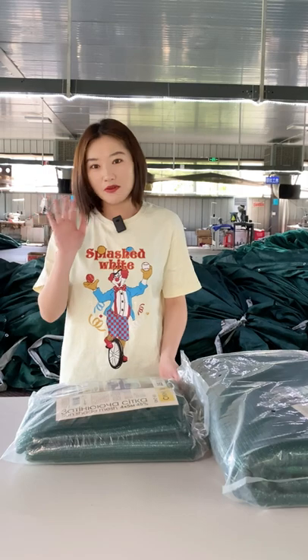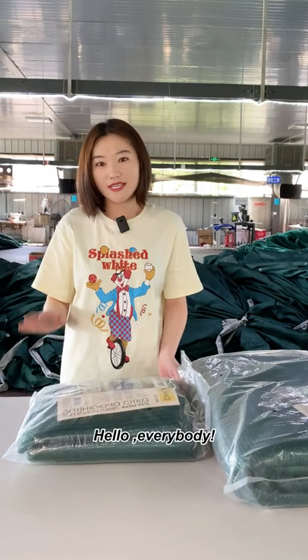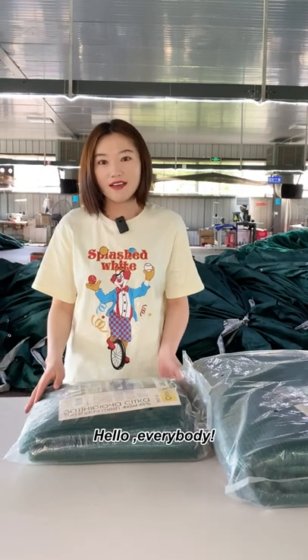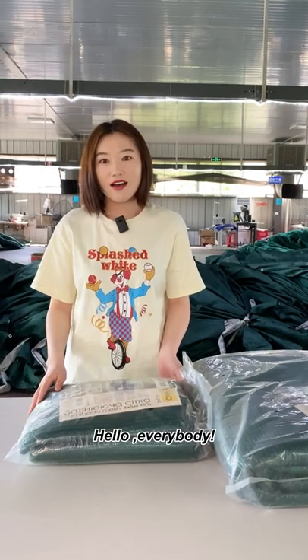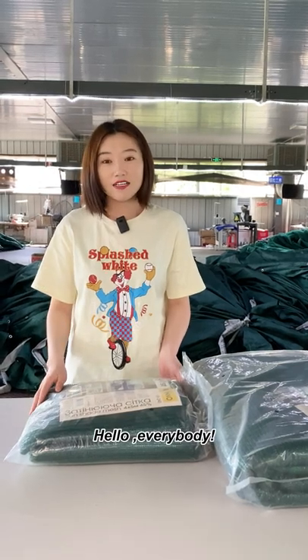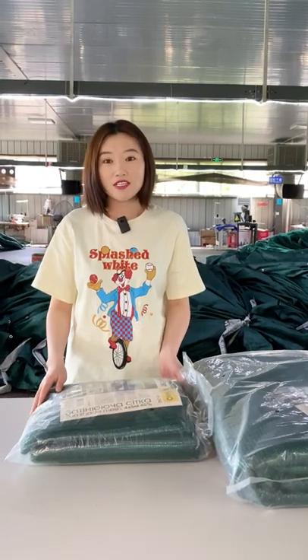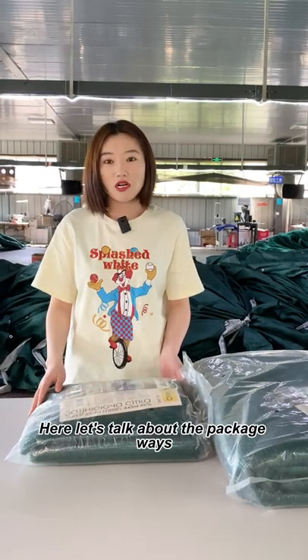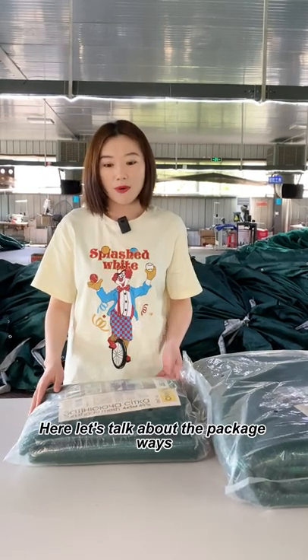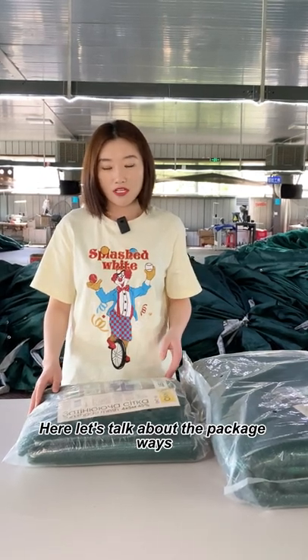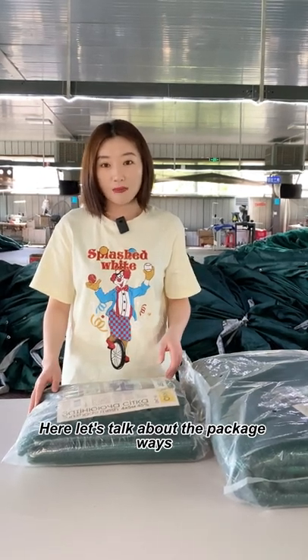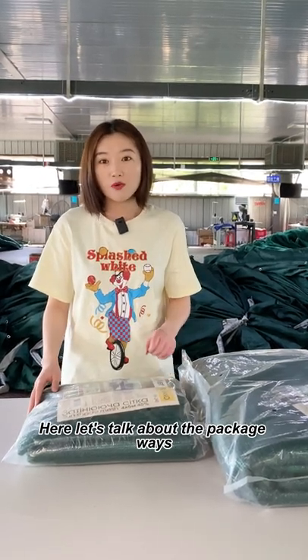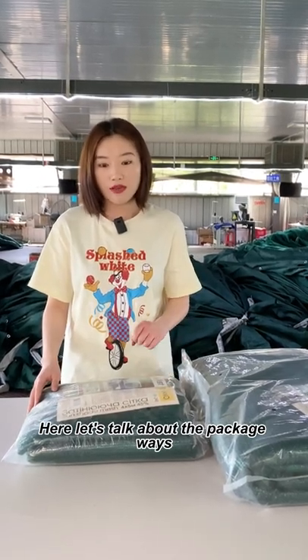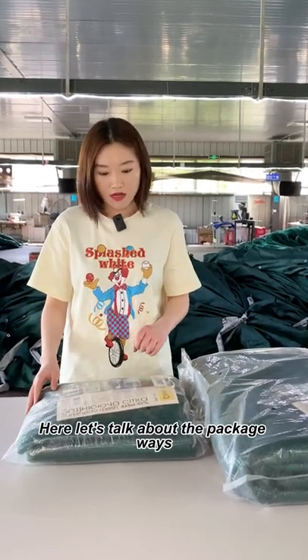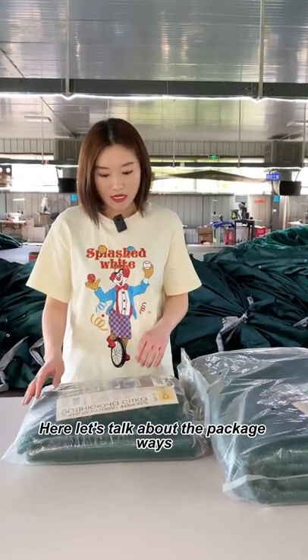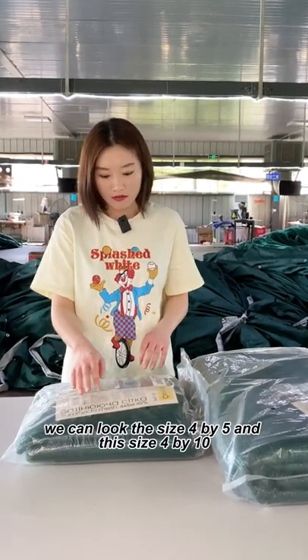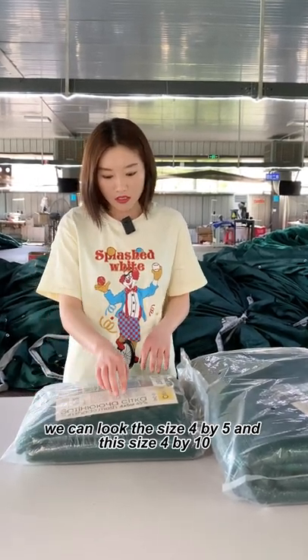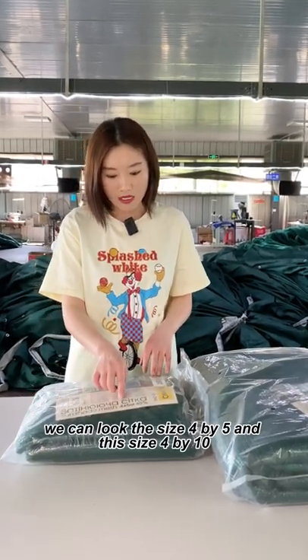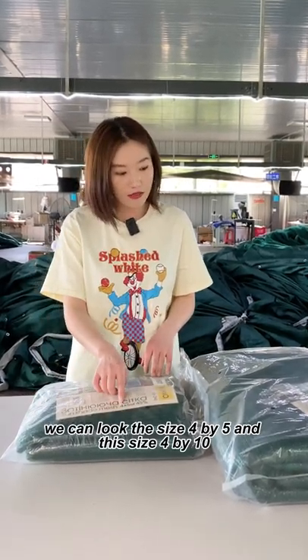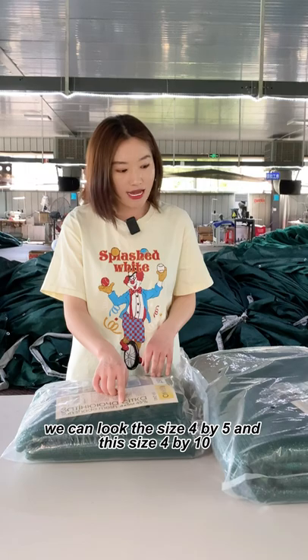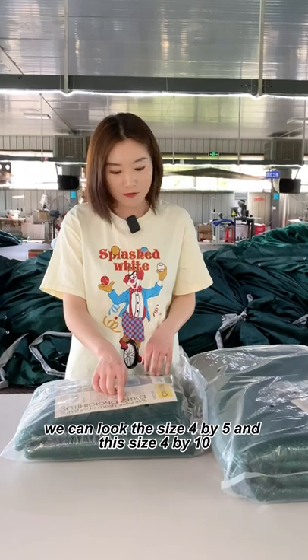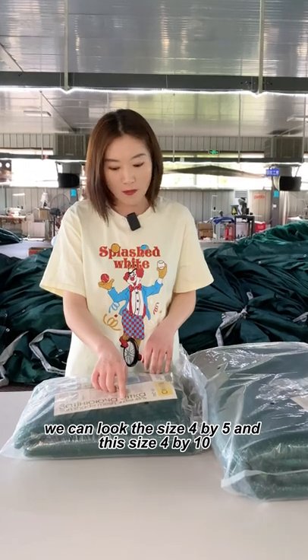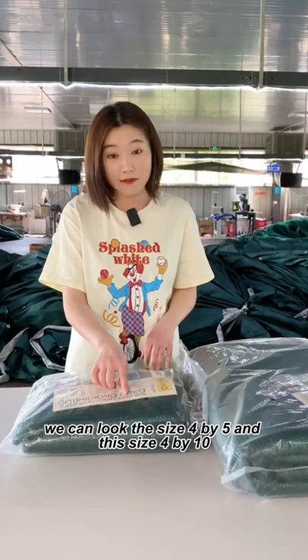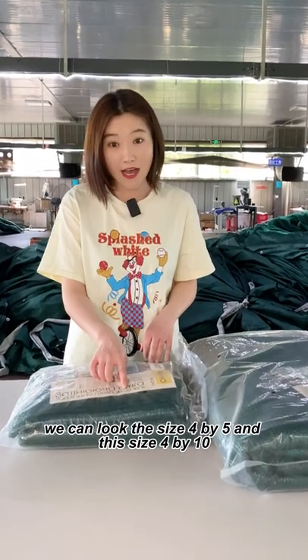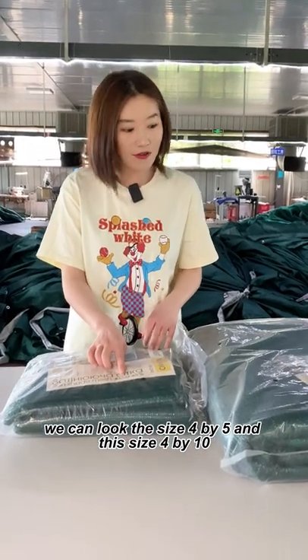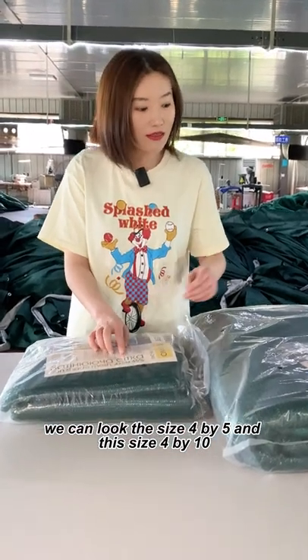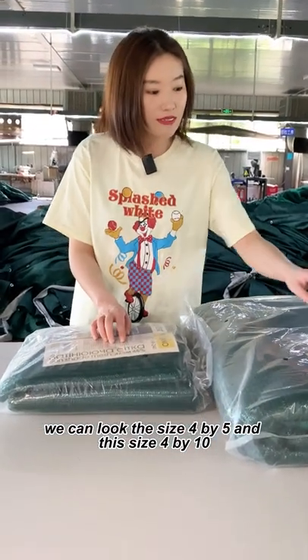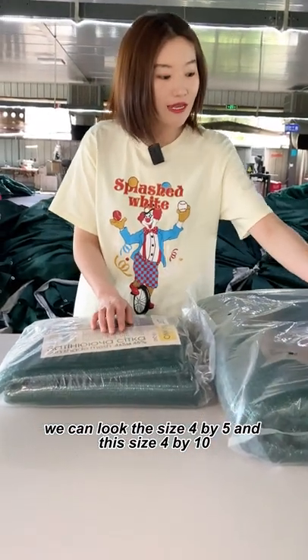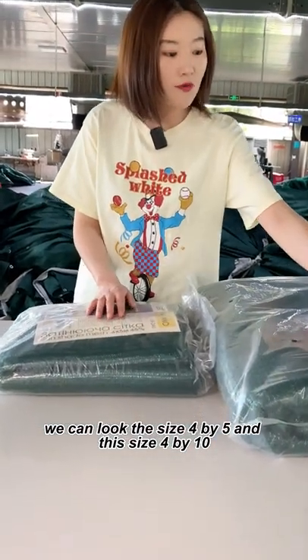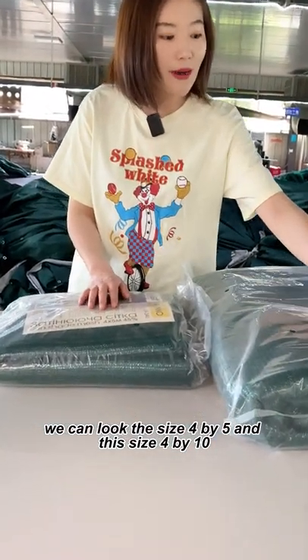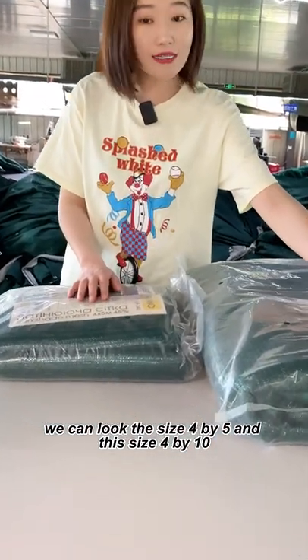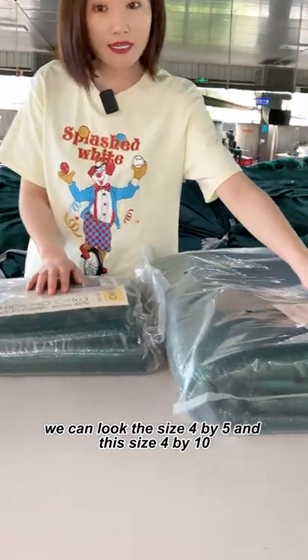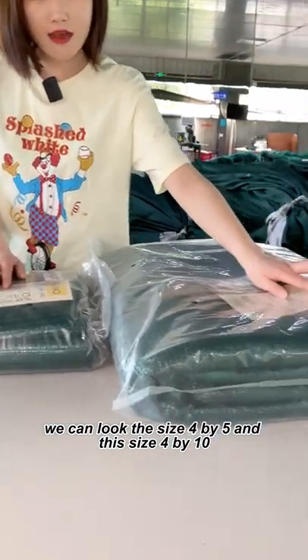Hello everybody, let's talk about the packing weight. We can look at the size 4 by 5 and this size 4 by 10.